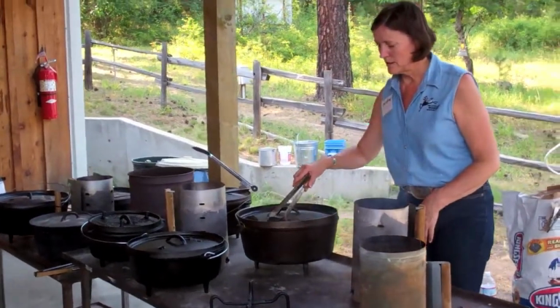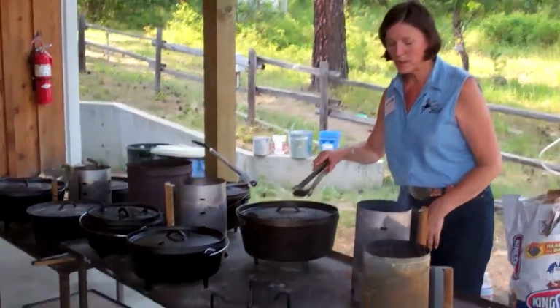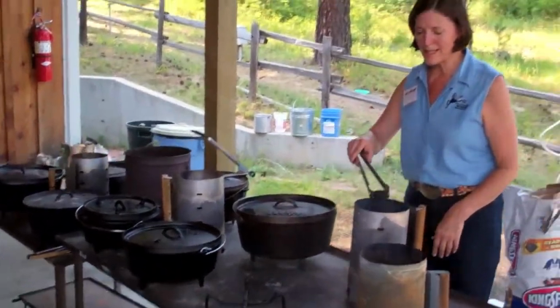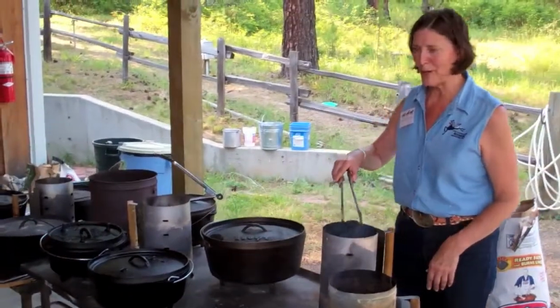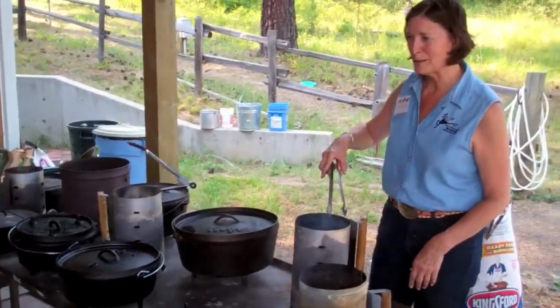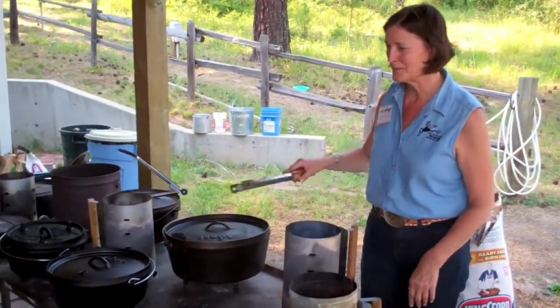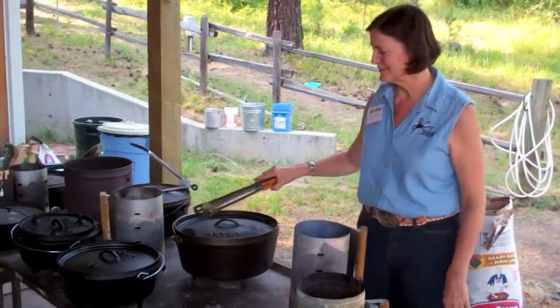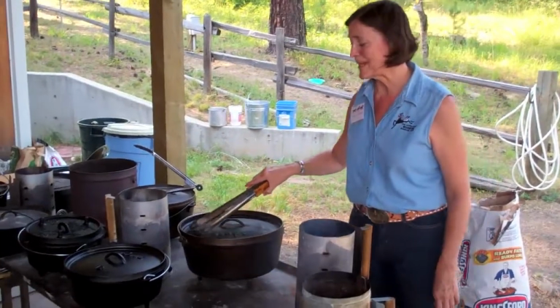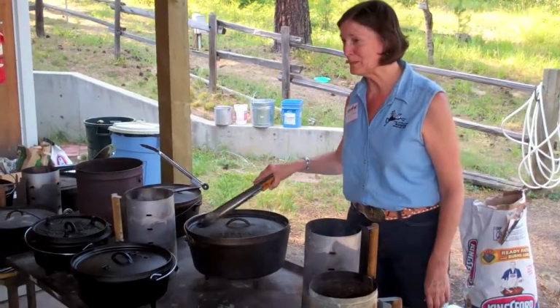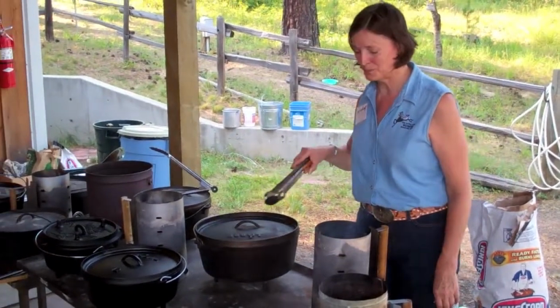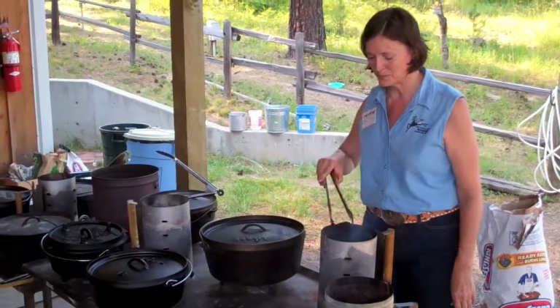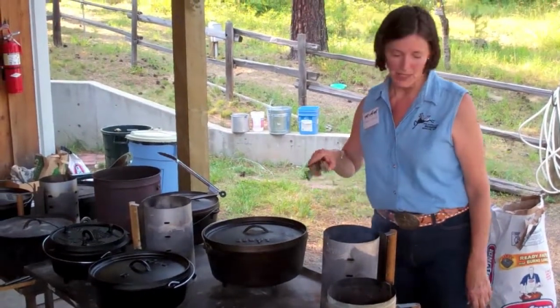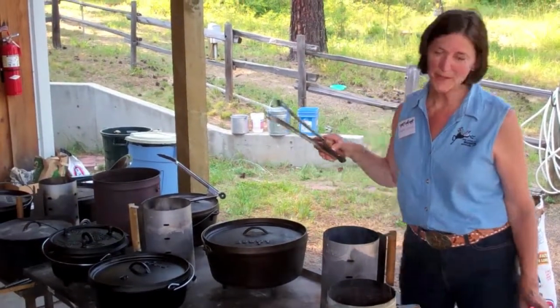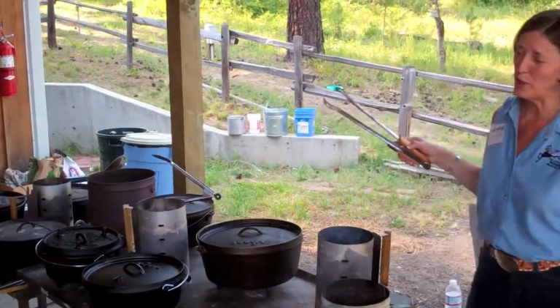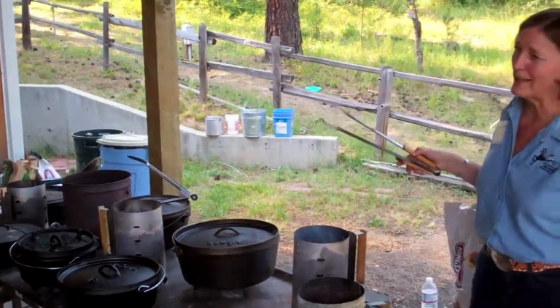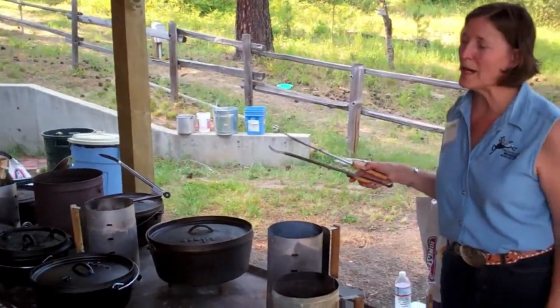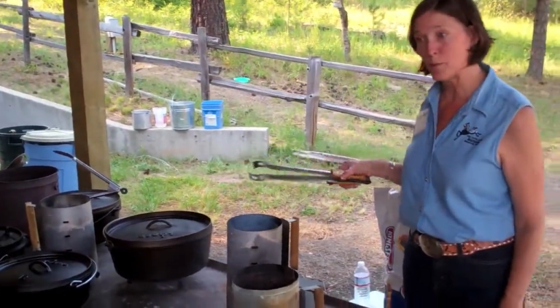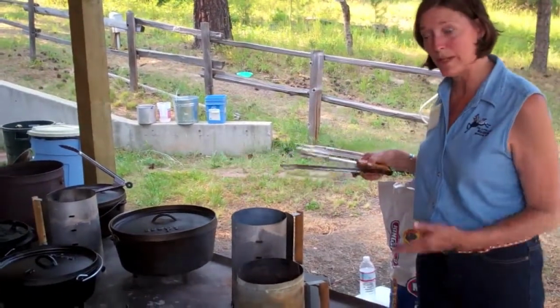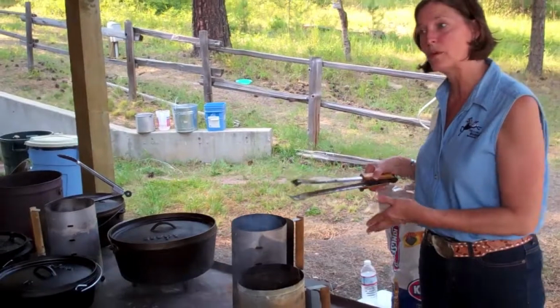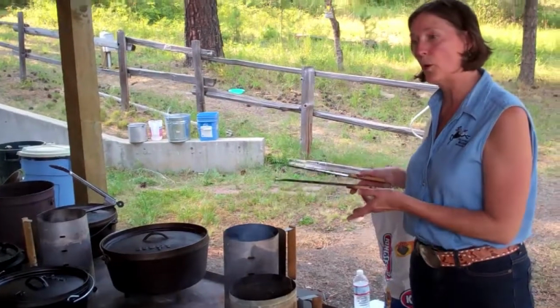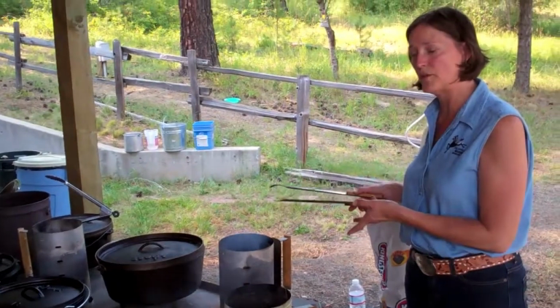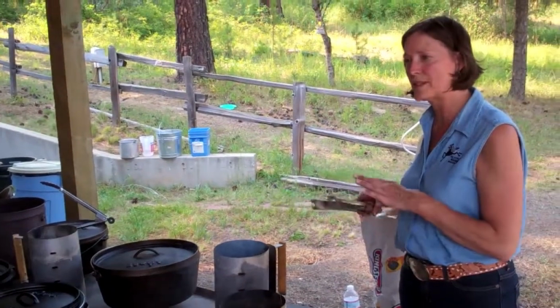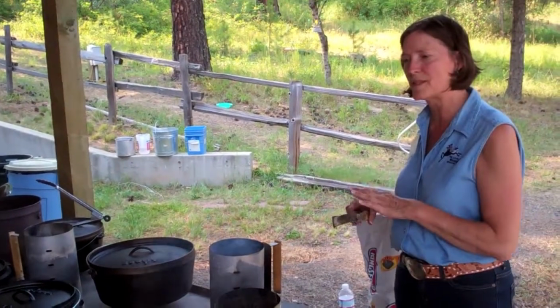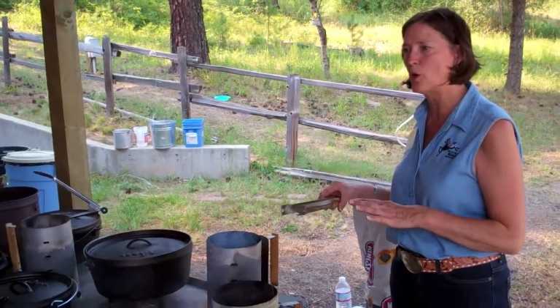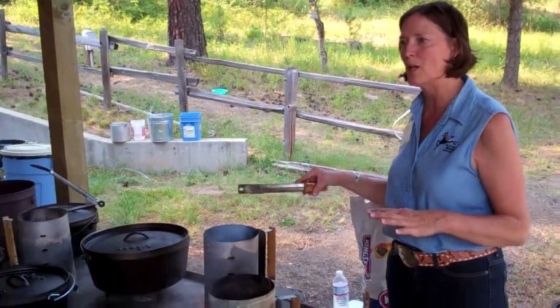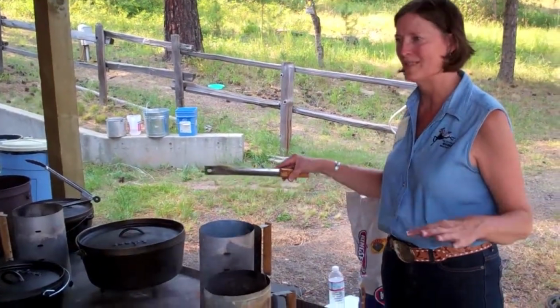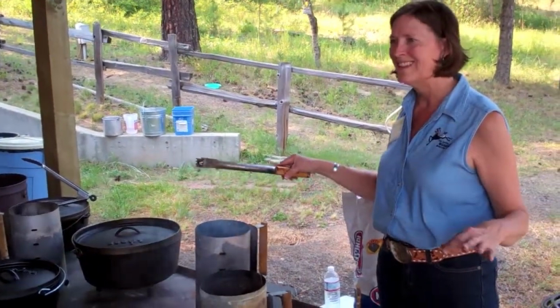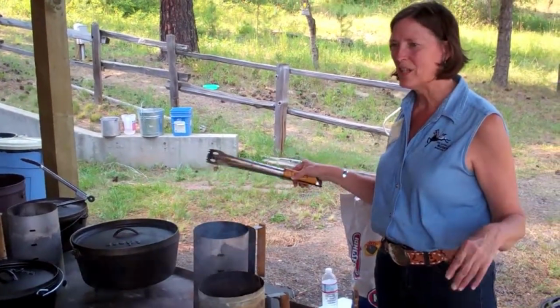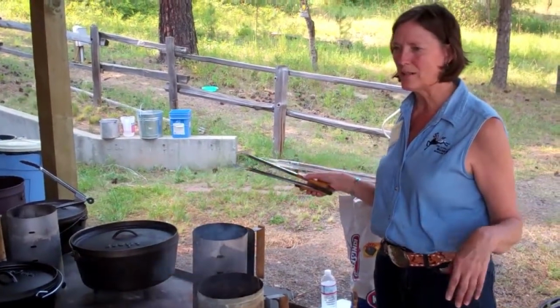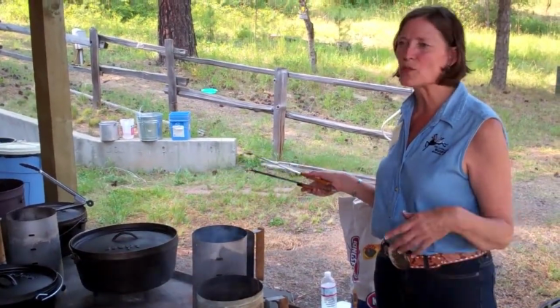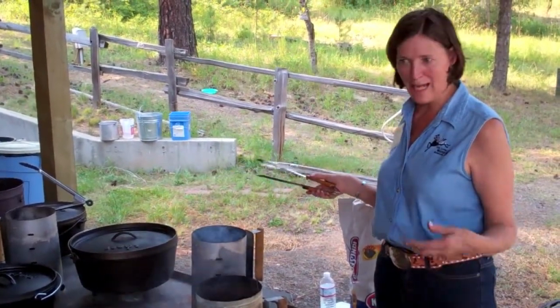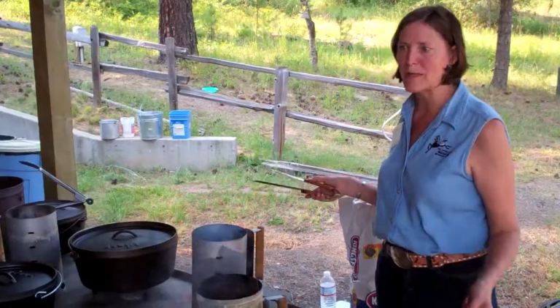It really doesn't take very long, depending on what you're cooking. You might have to replenish and put more coals if you're doing something slow and low, like a roast all day or something.